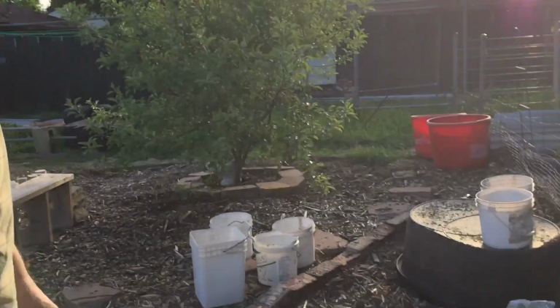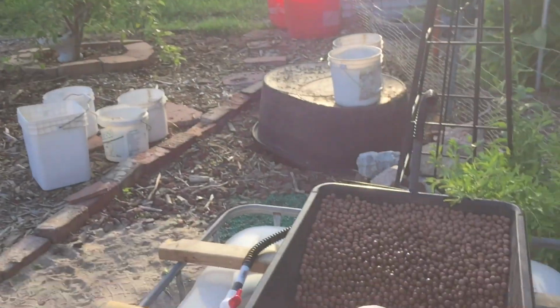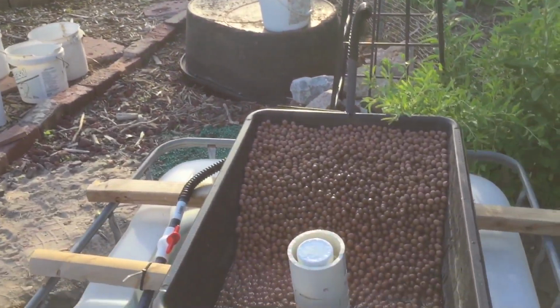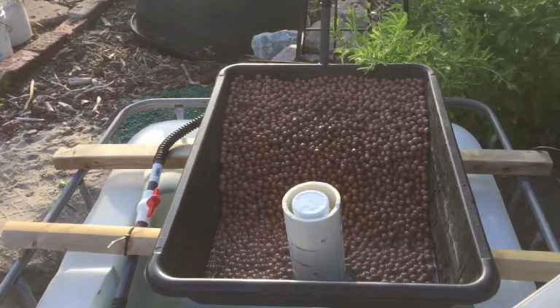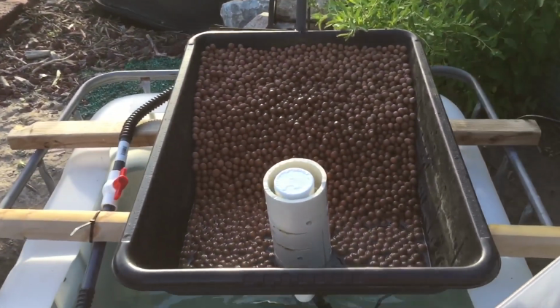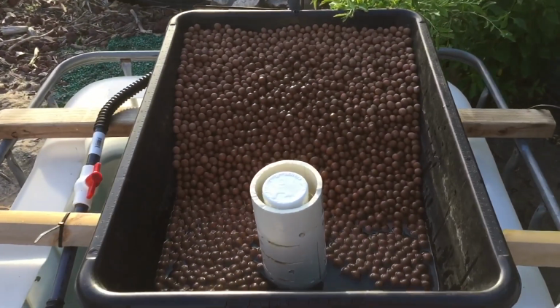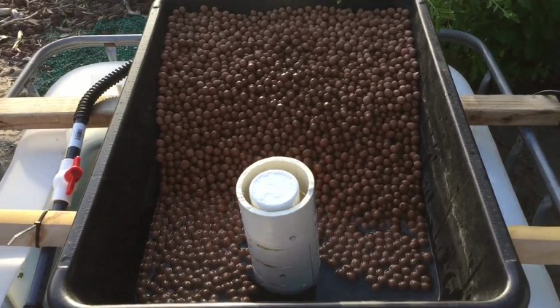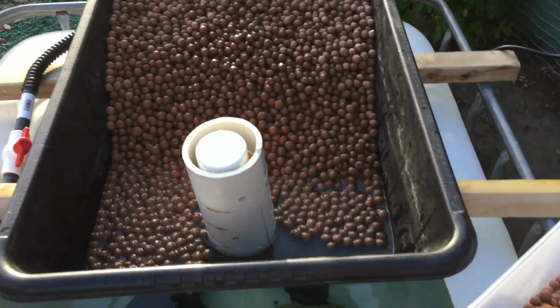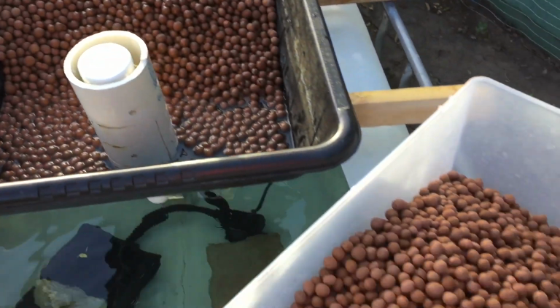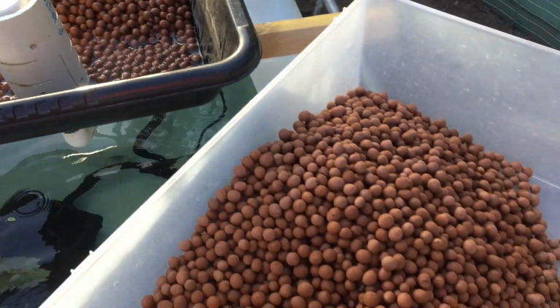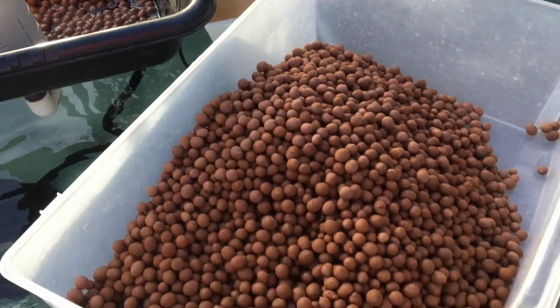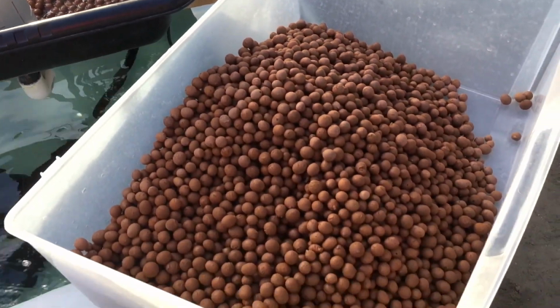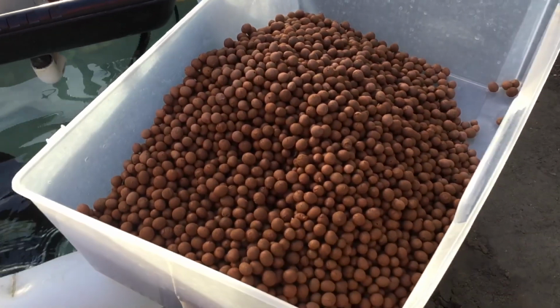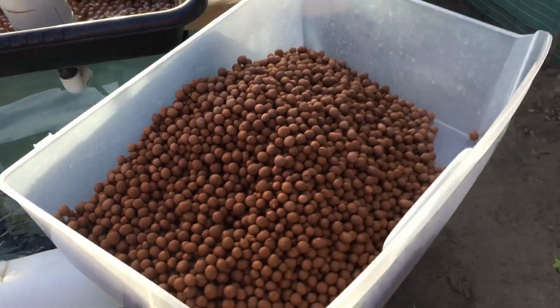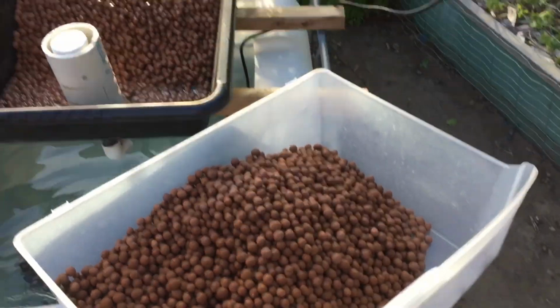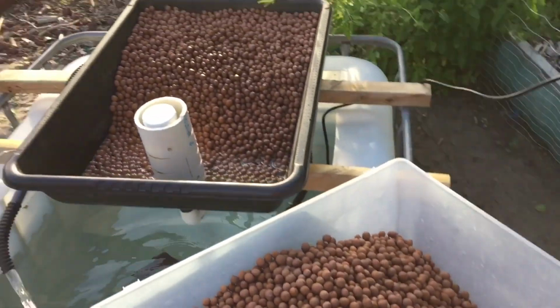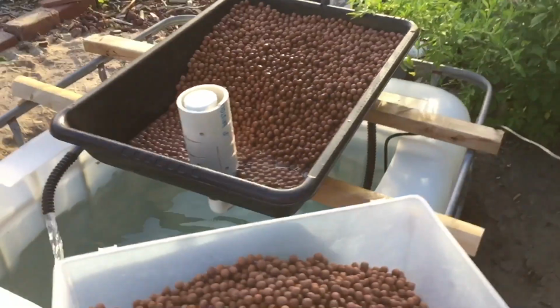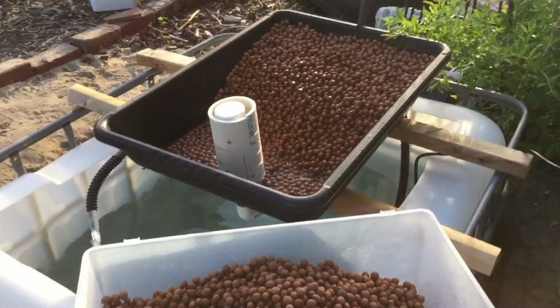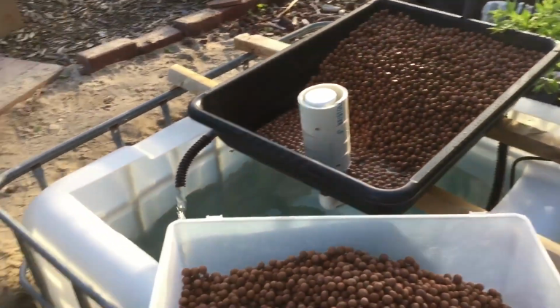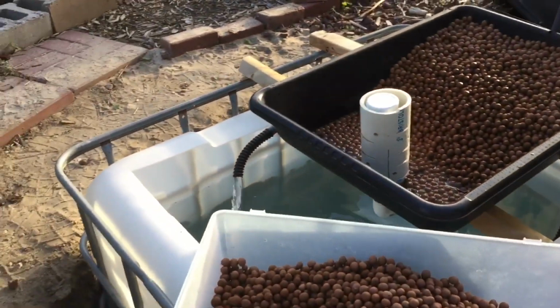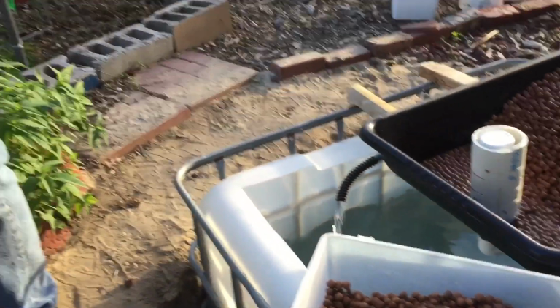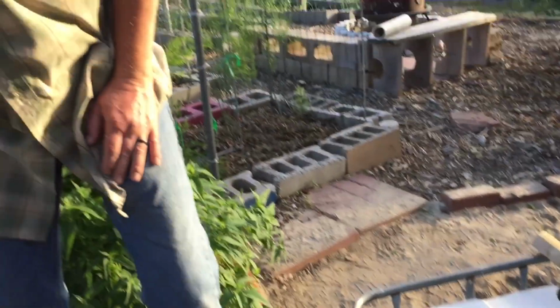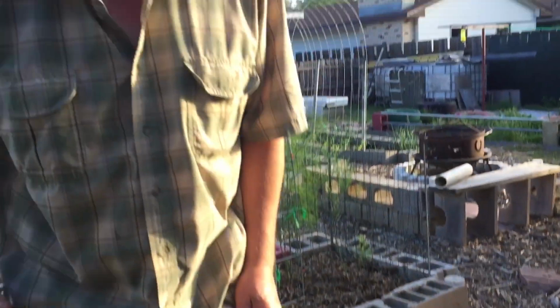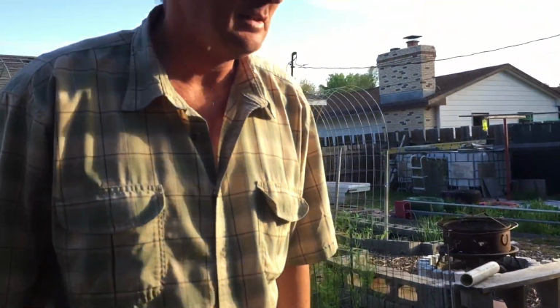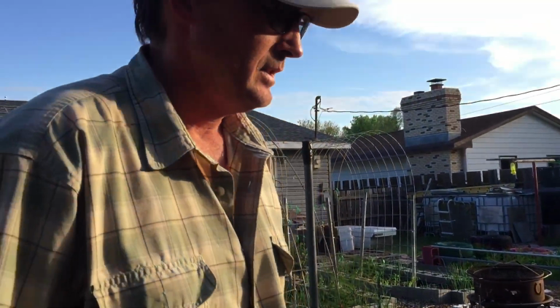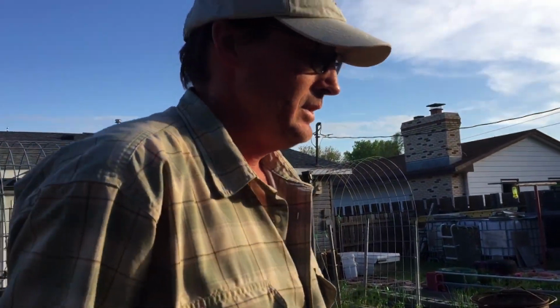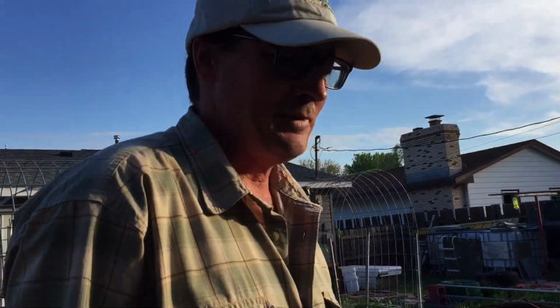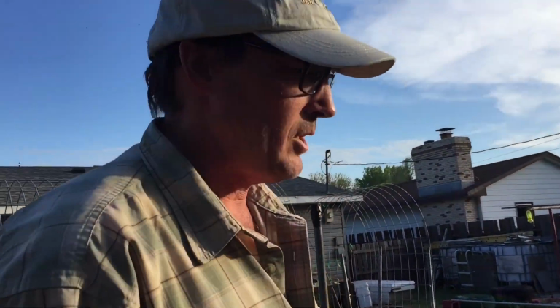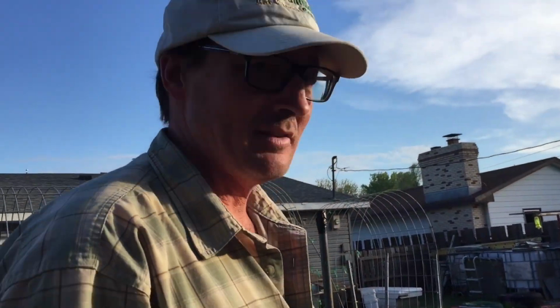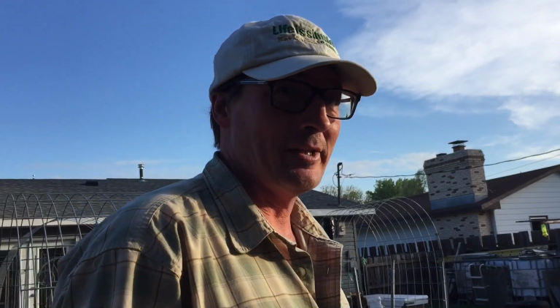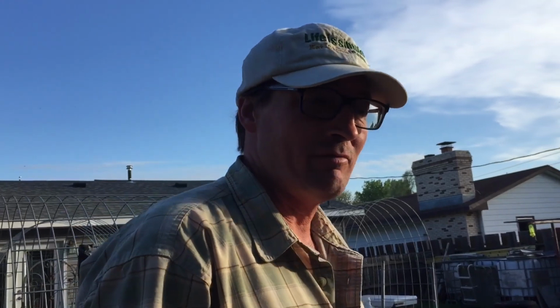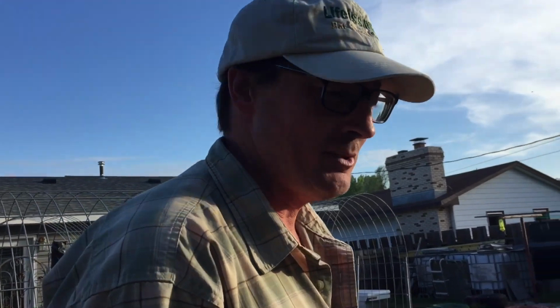And the growing medium? I don't remember how much that cost. Got it from Home Depot online. There's a 50-pound bag and somehow they gave me free shipping.